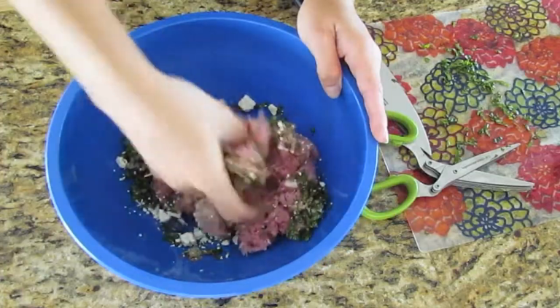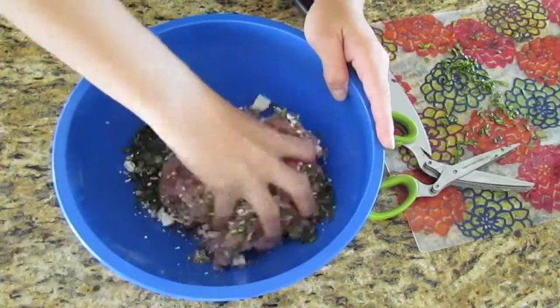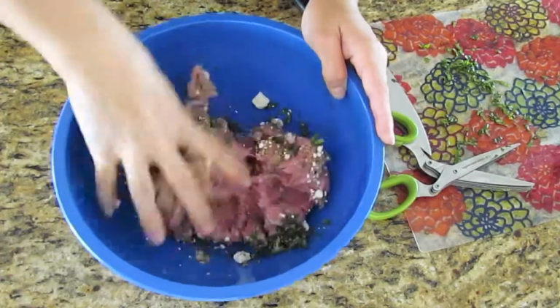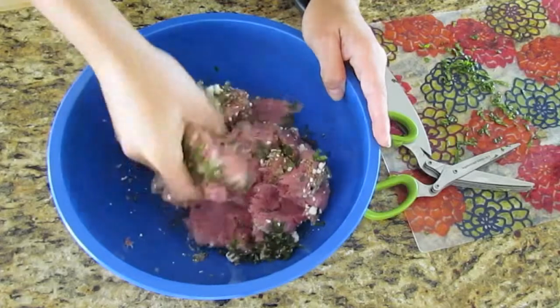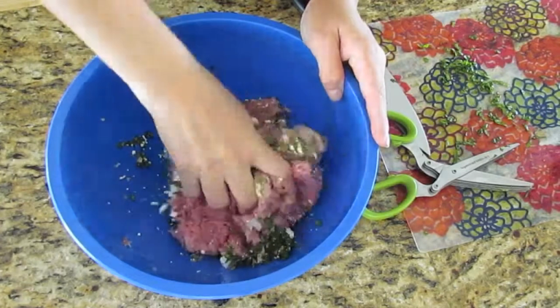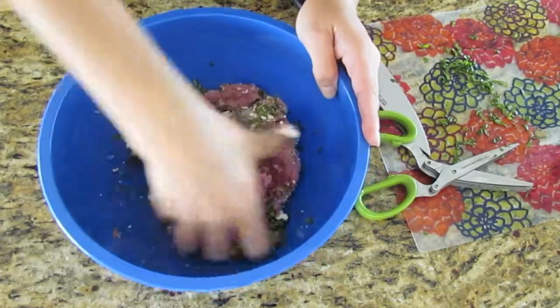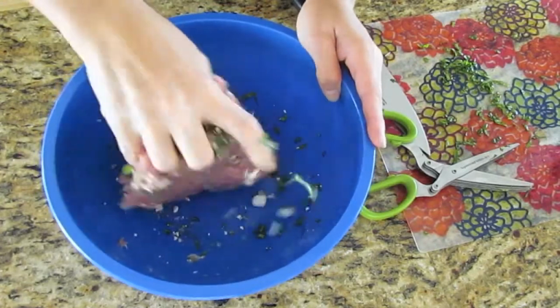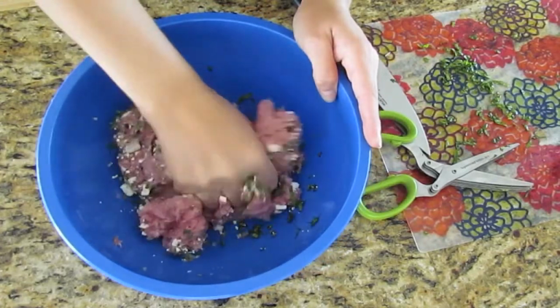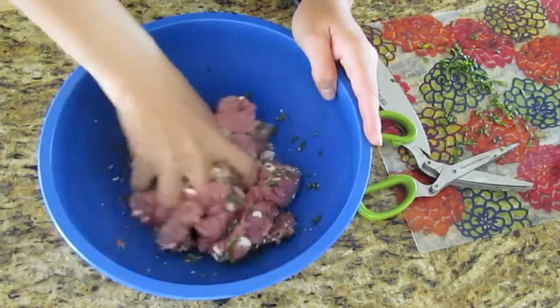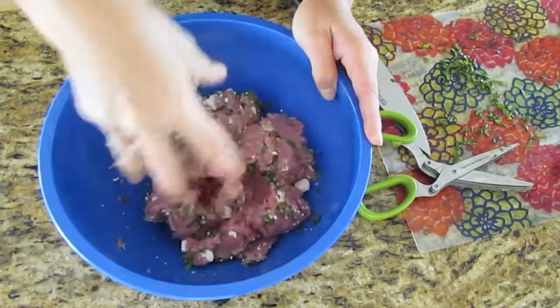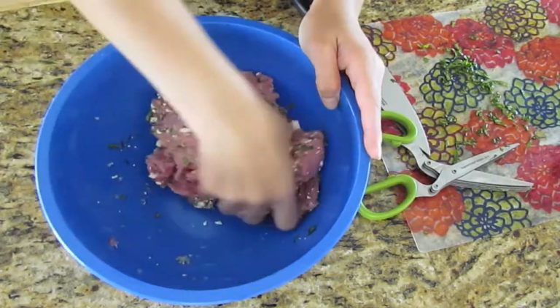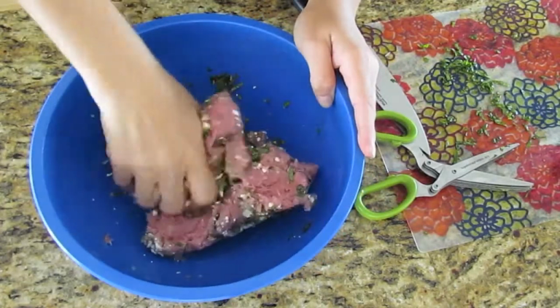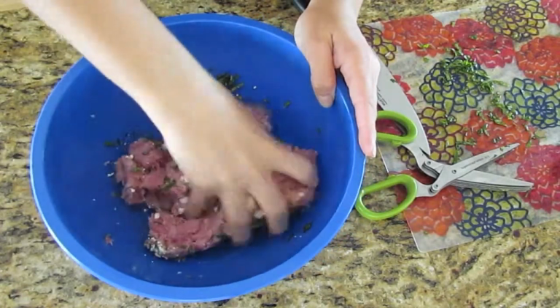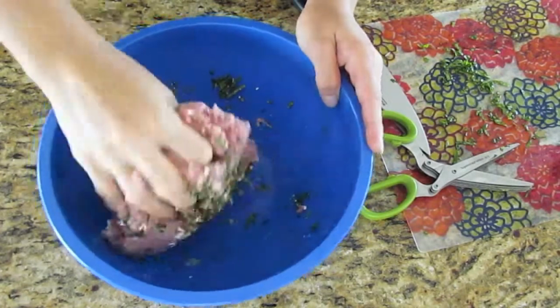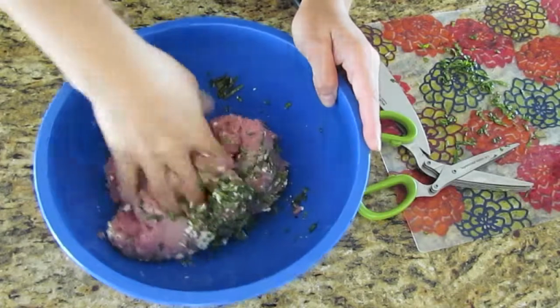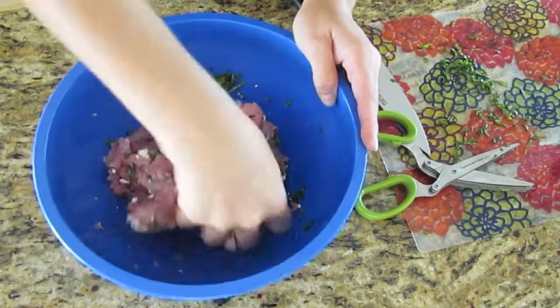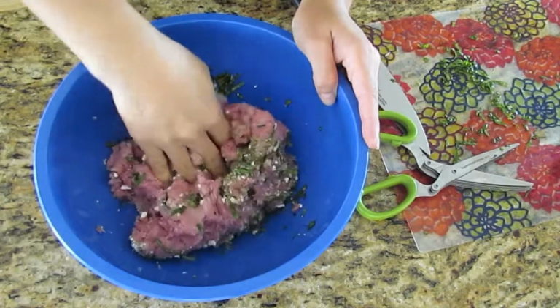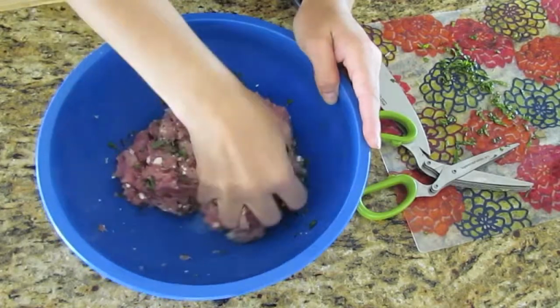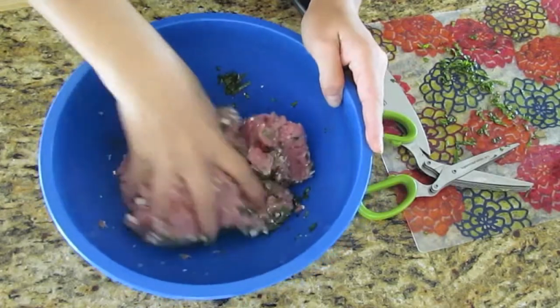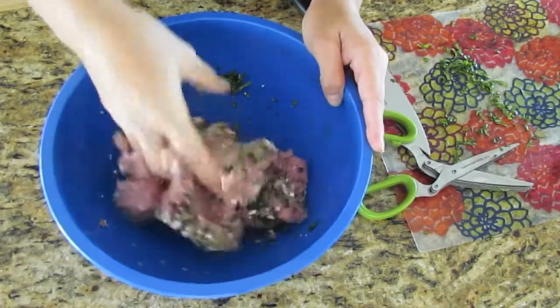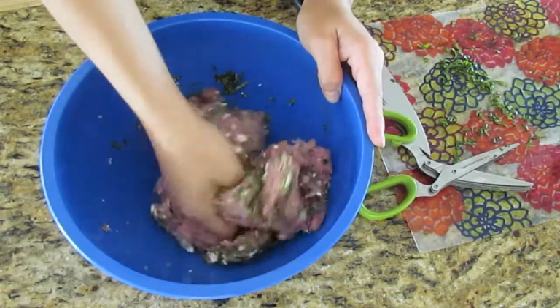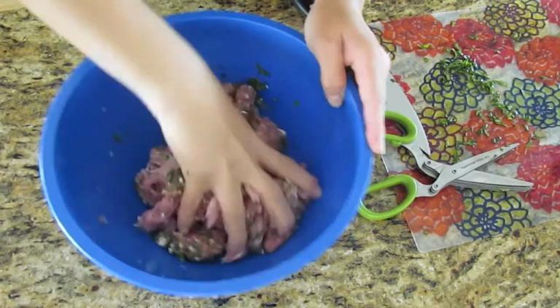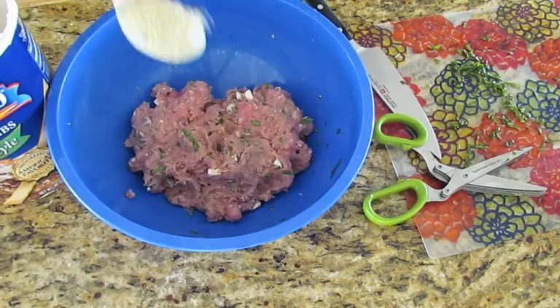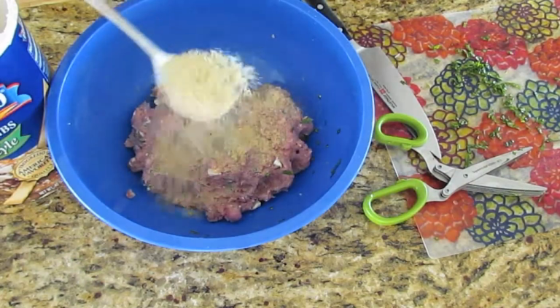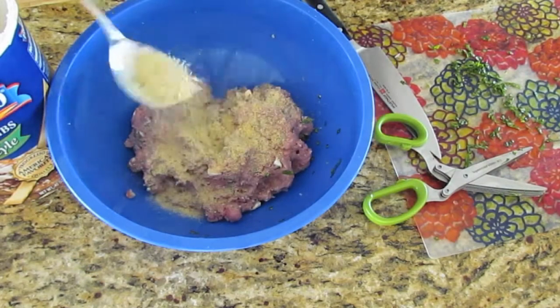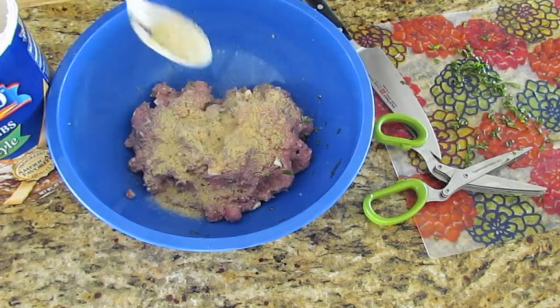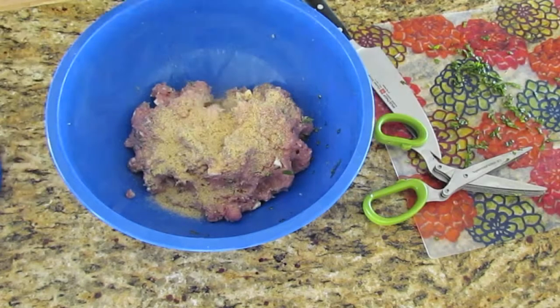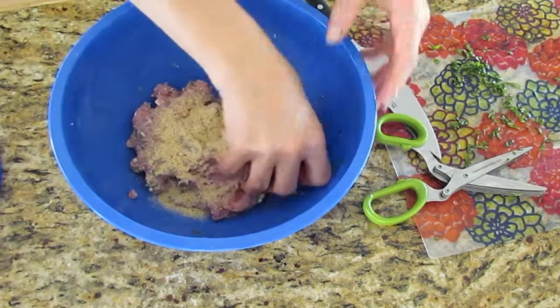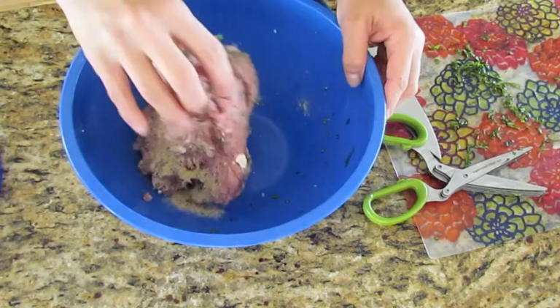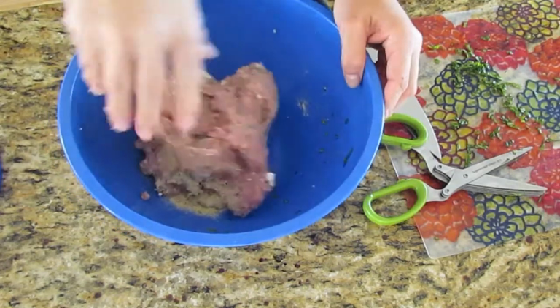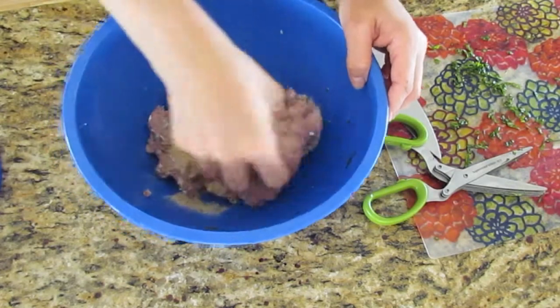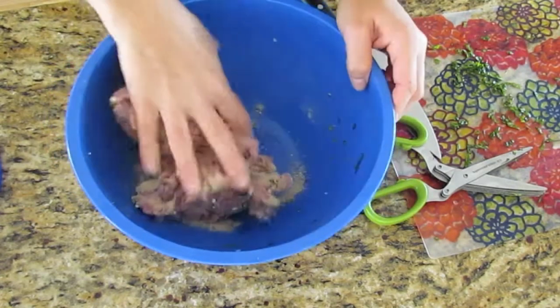First, preheat your oven to 350 and lightly oil your oven-safe pan. Then, mix your turkey, garlic, basil, and feta all together either by hand or by mixer. To make sure that the breadcrumbs wouldn't stick to the moisture of the feta and garlic, I'm adding them last.